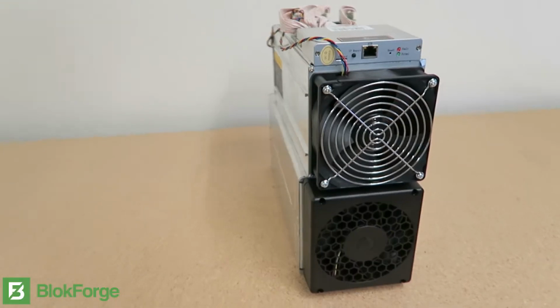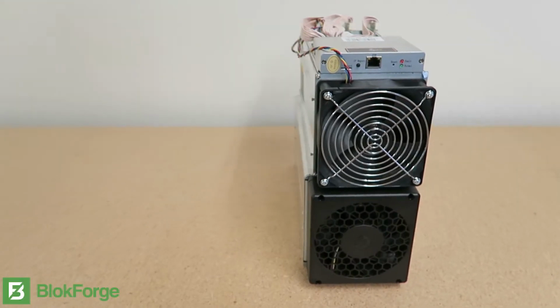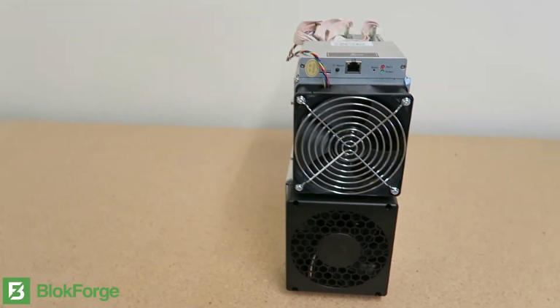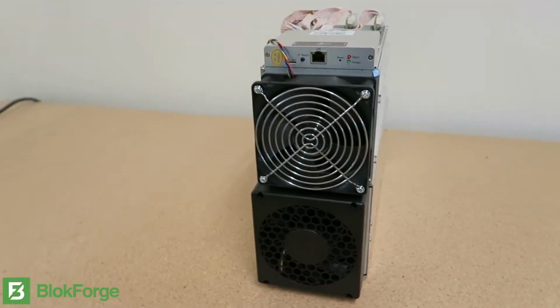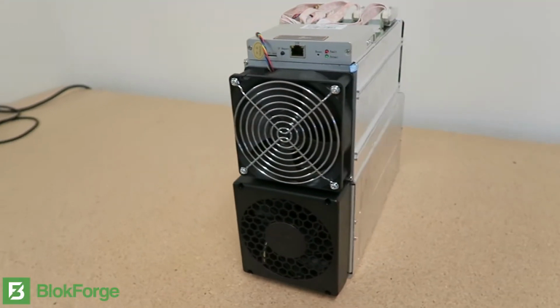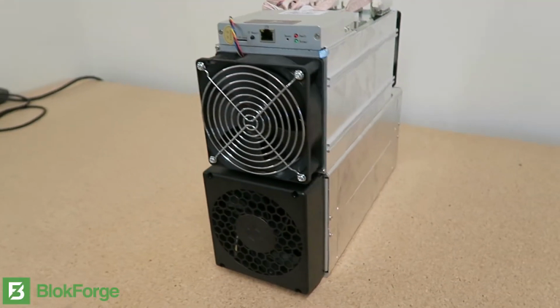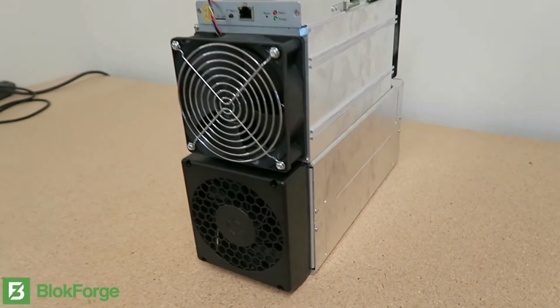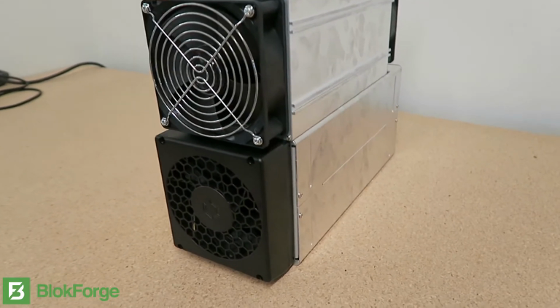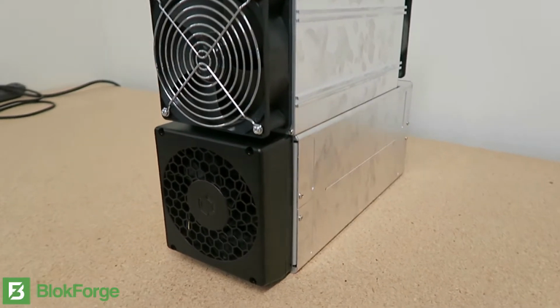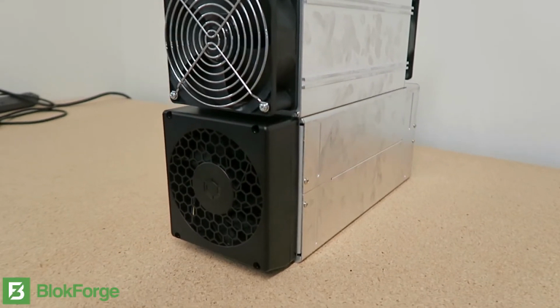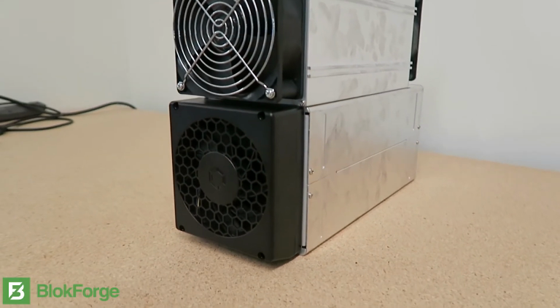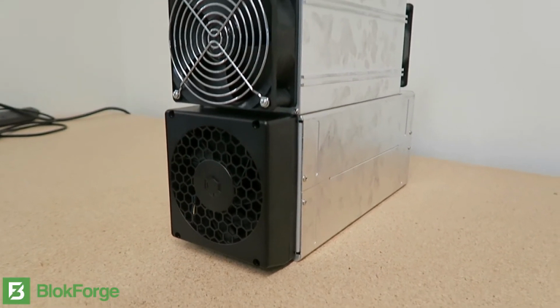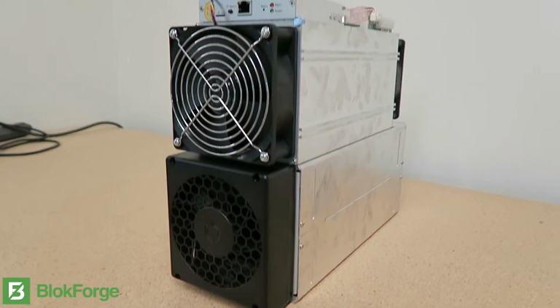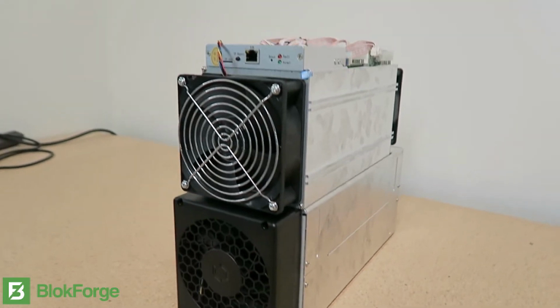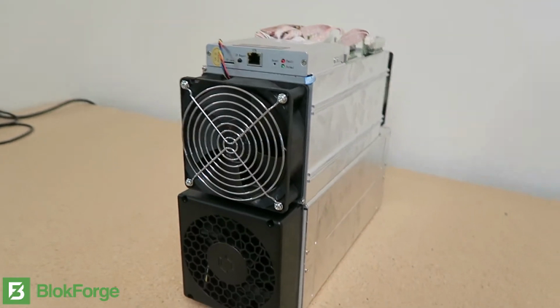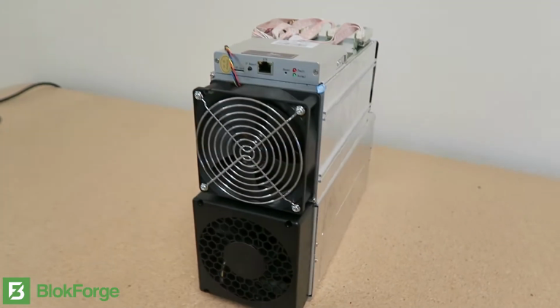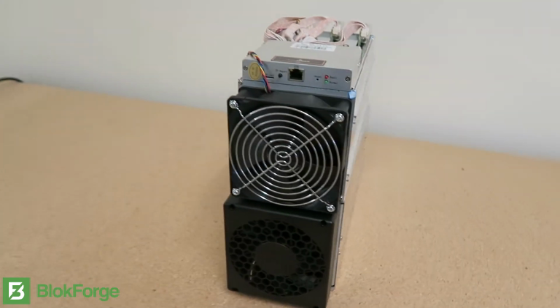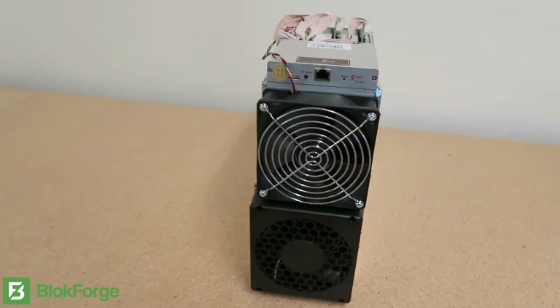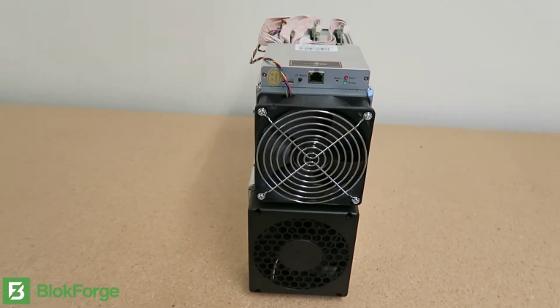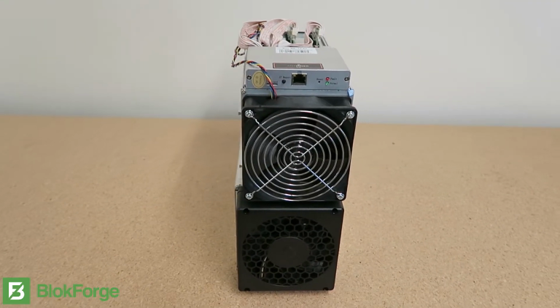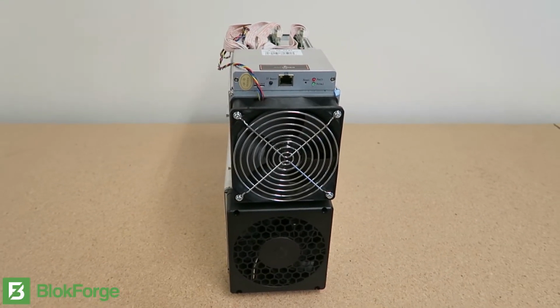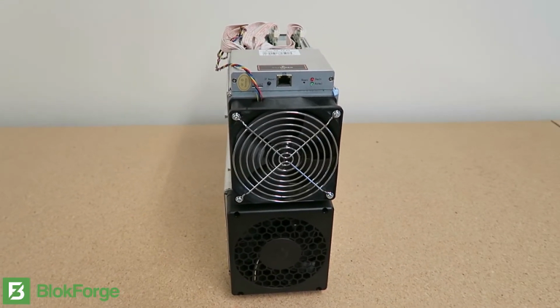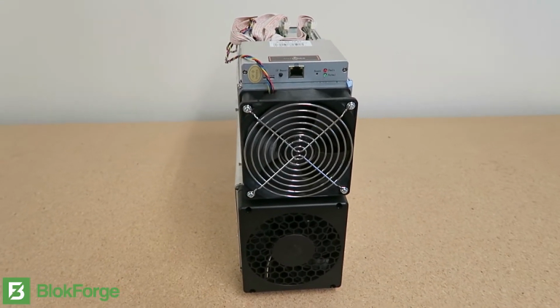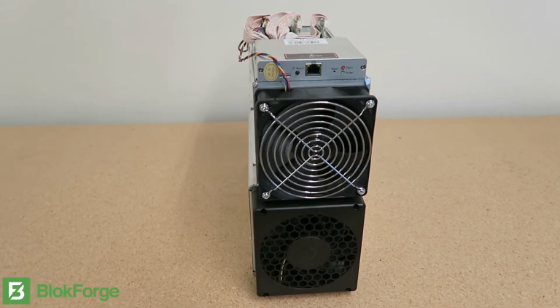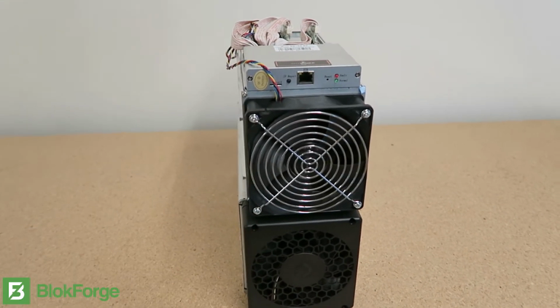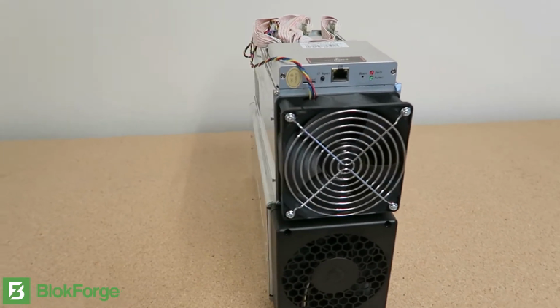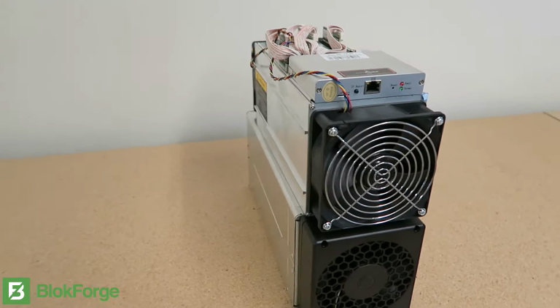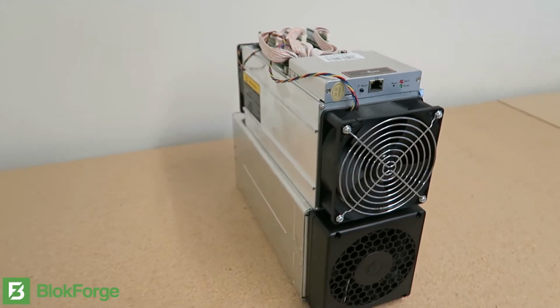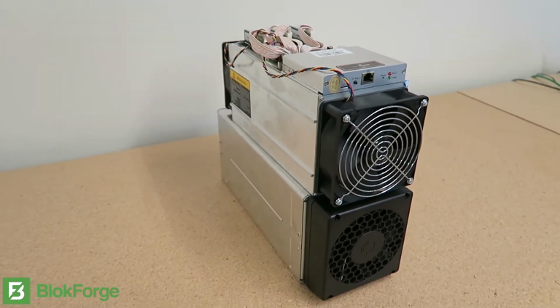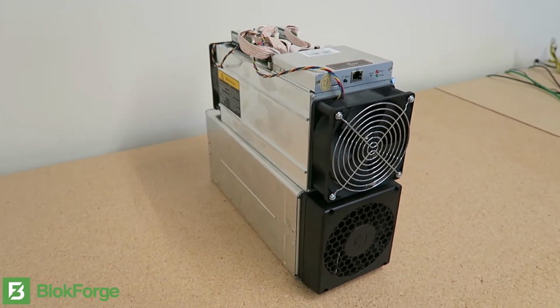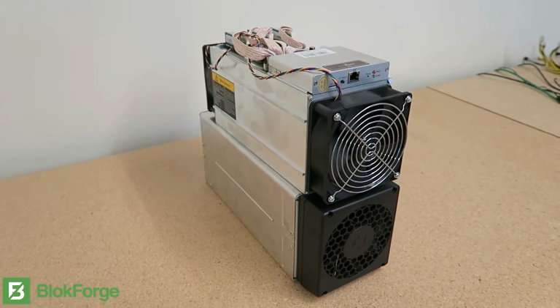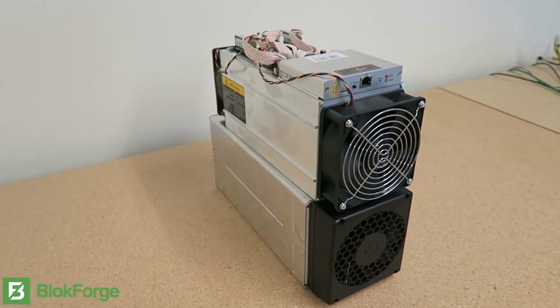The 841 has a definite design advantage by being in a fully enclosed case. This allows users to stack multiple units on top of each other to take advantage of as much space as possible with these miners.